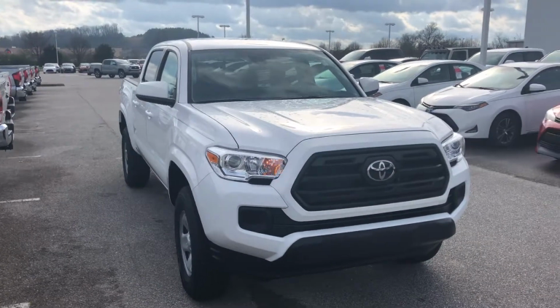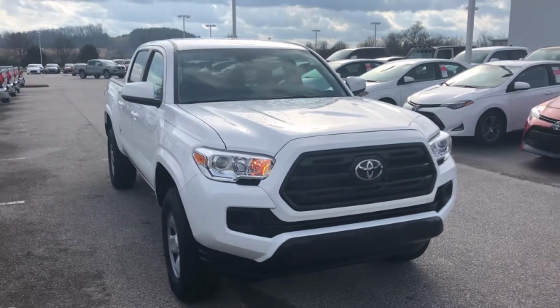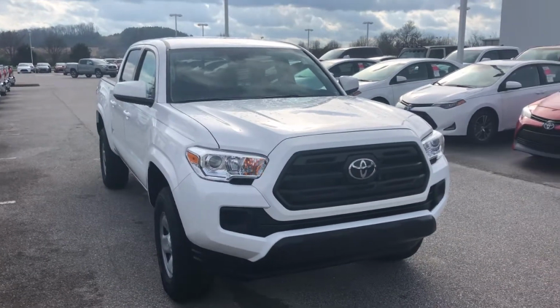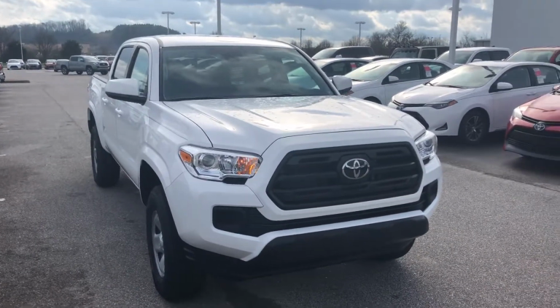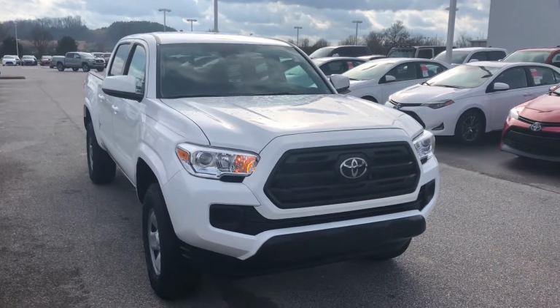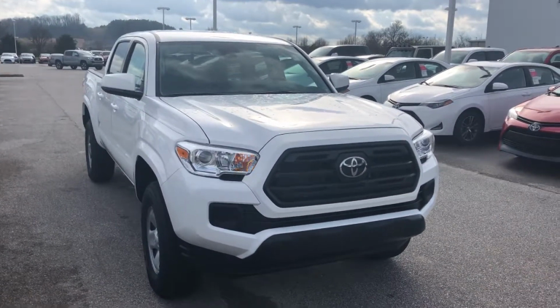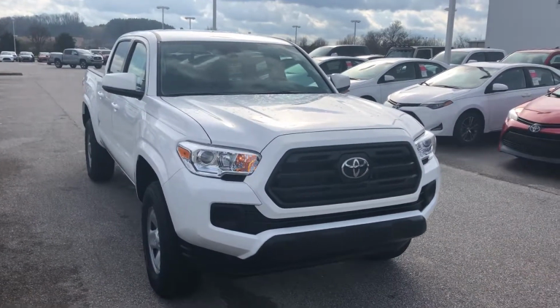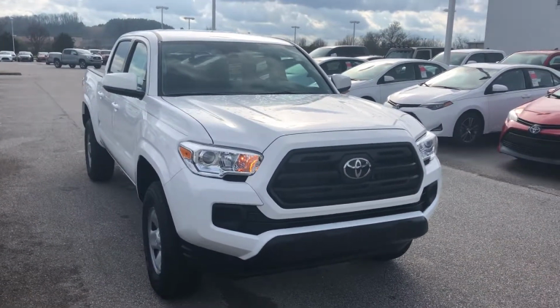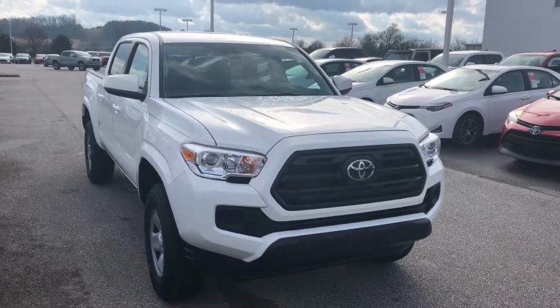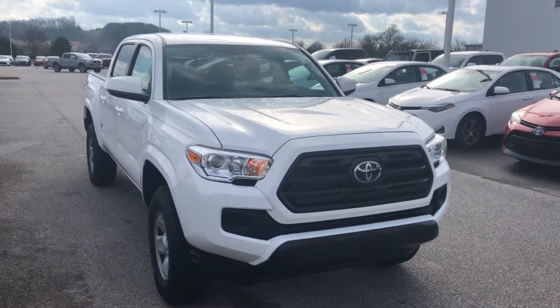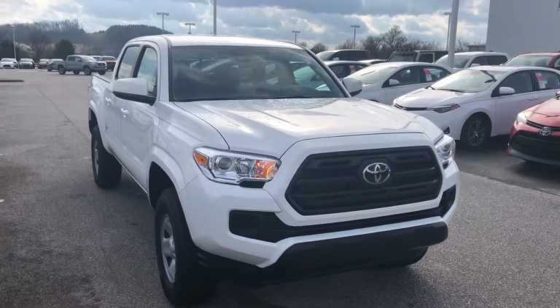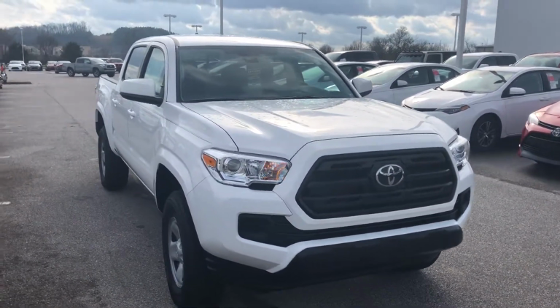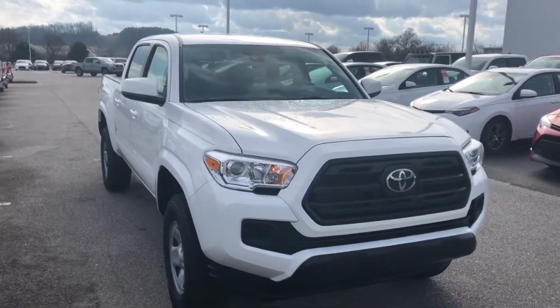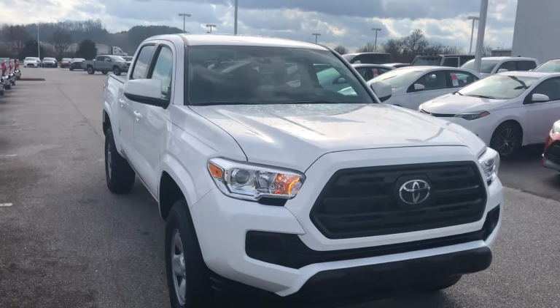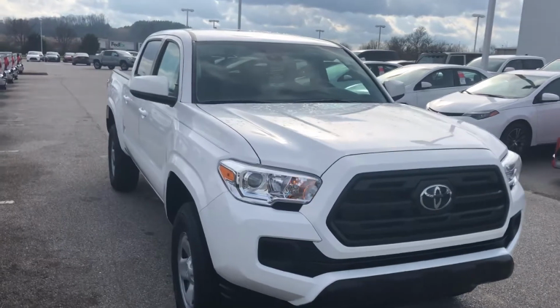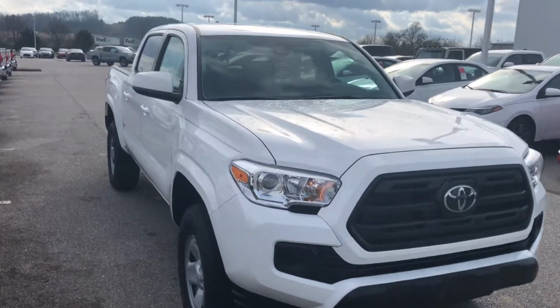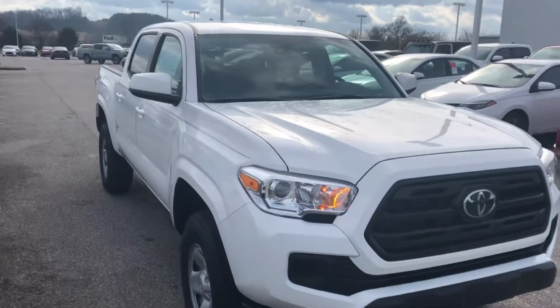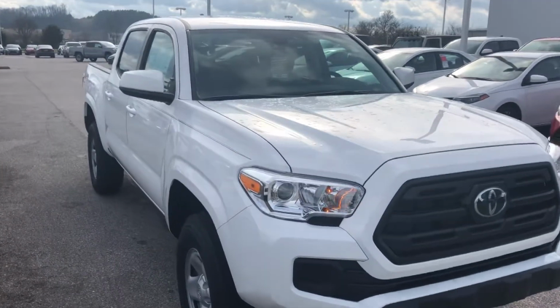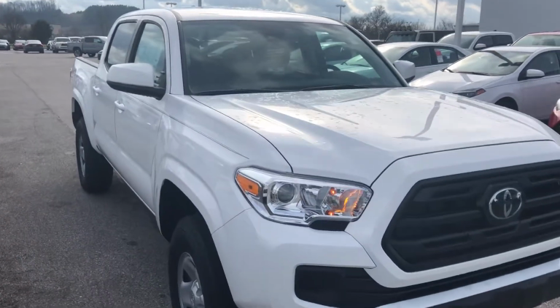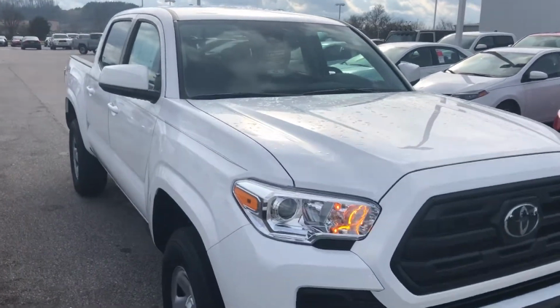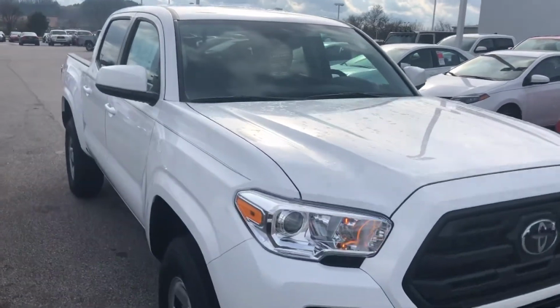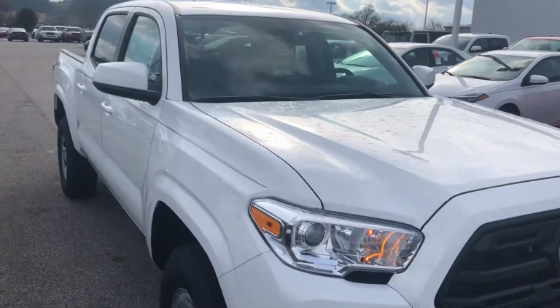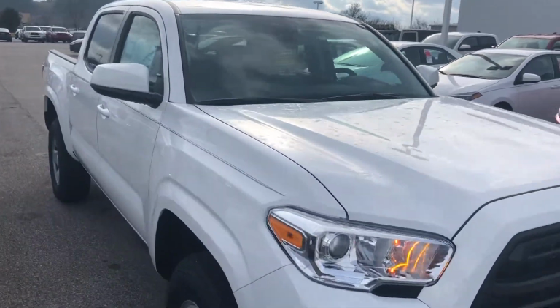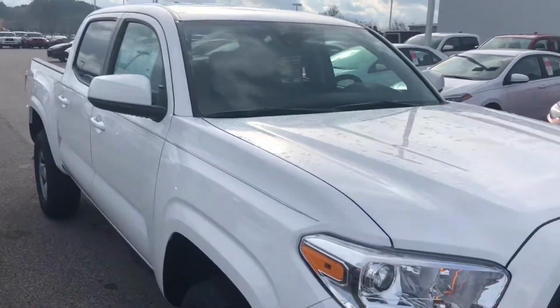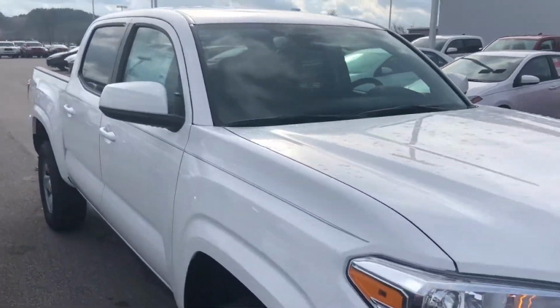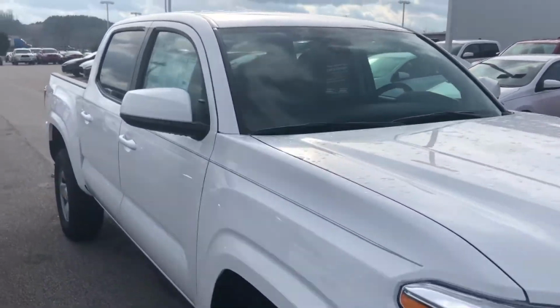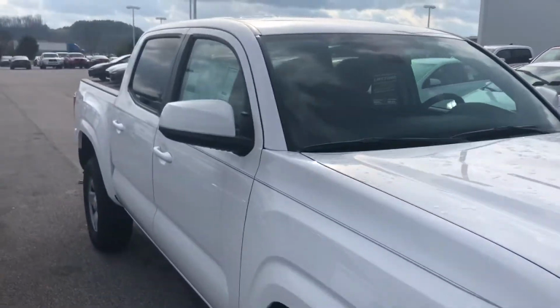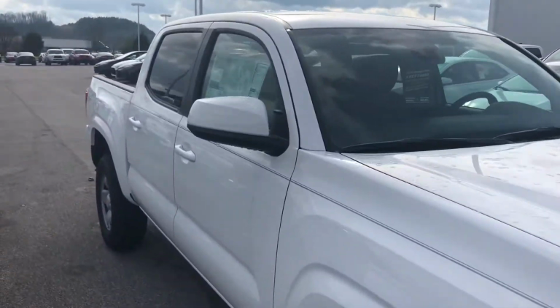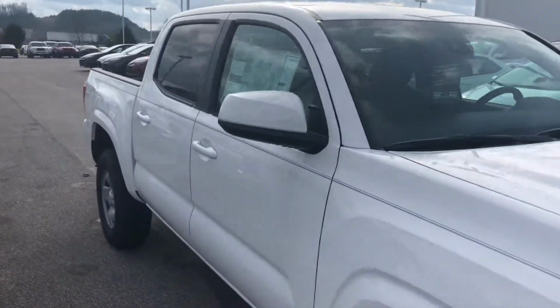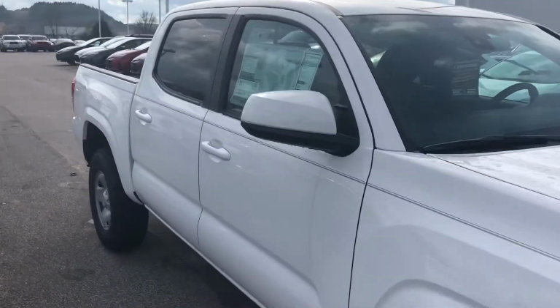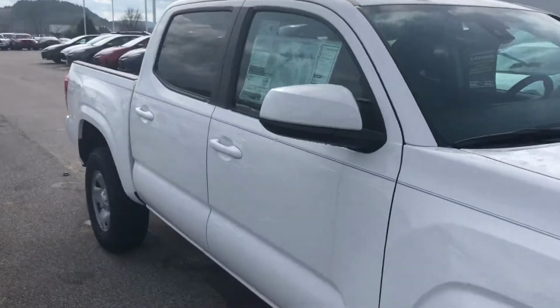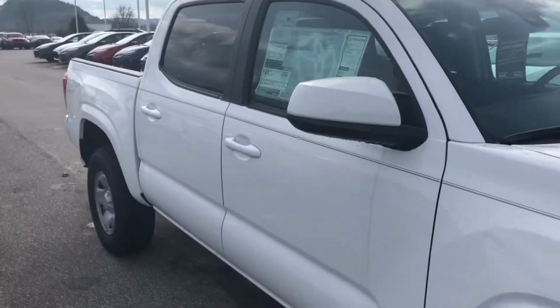Good day, this is James at Sunny King Toyota in Oxford, Alabama. I'm going to show you the 2019 Toyota Tacoma SR.